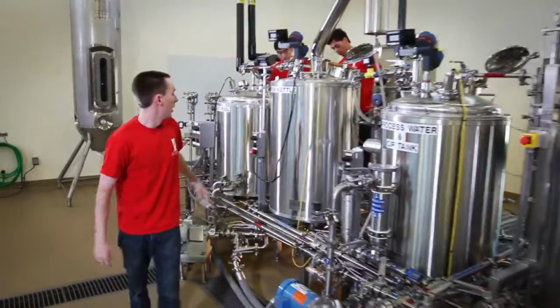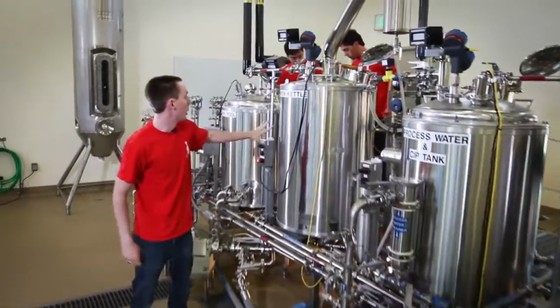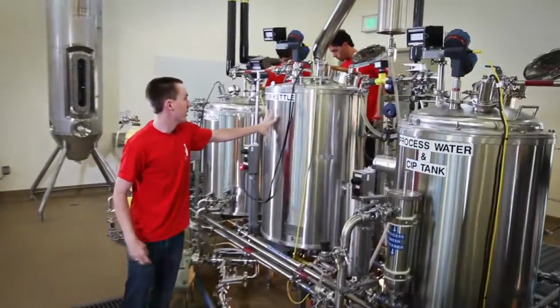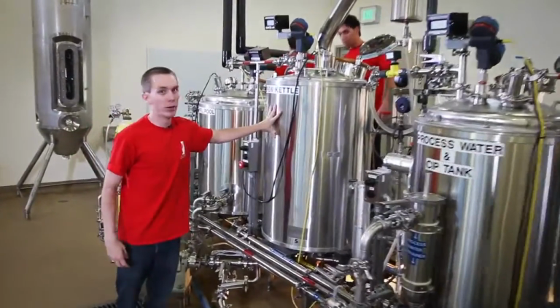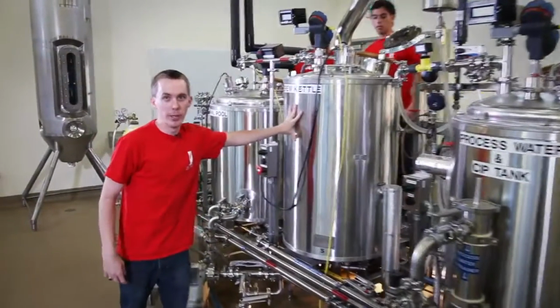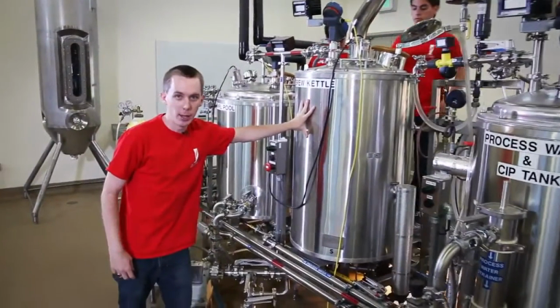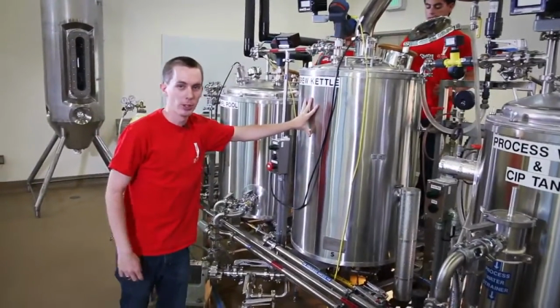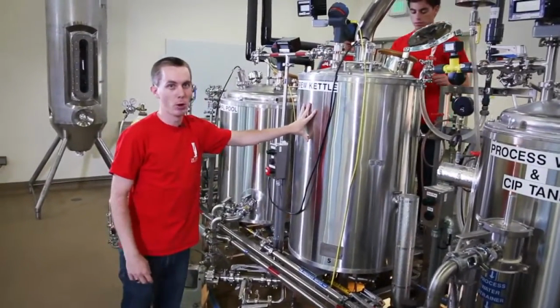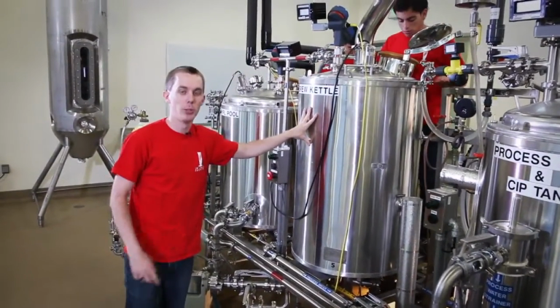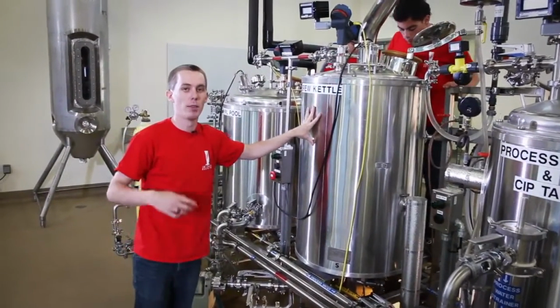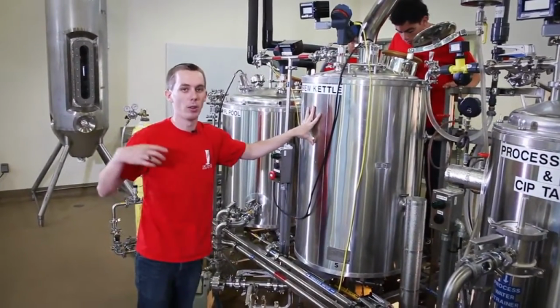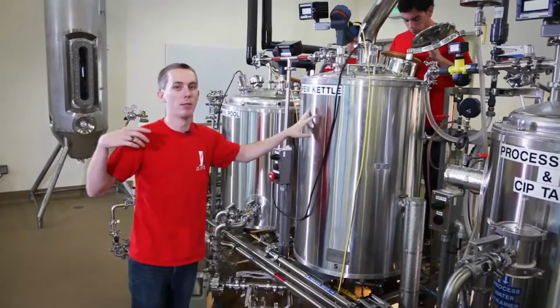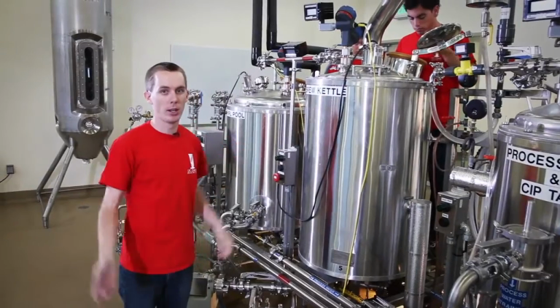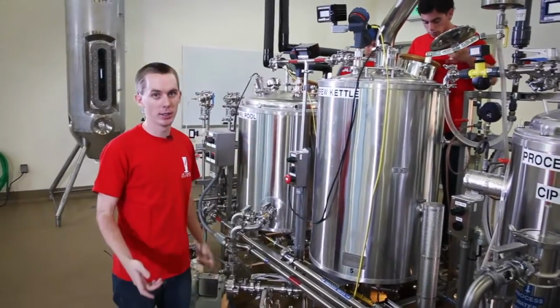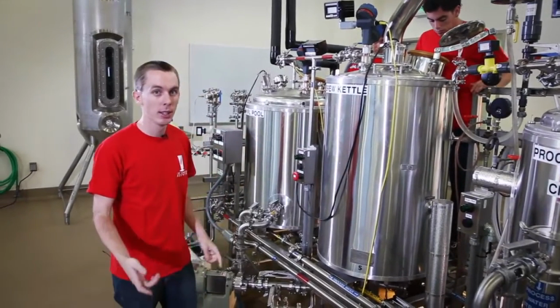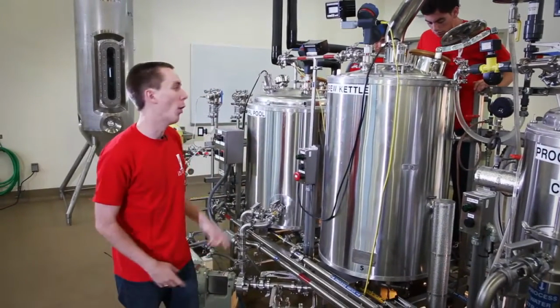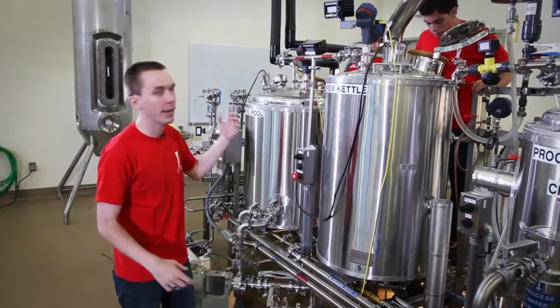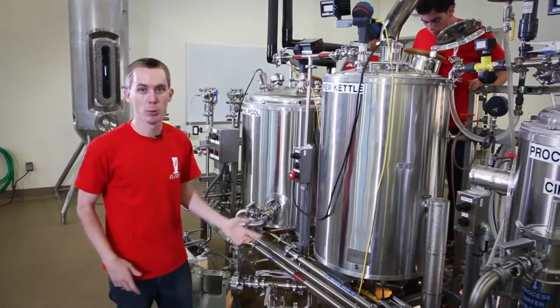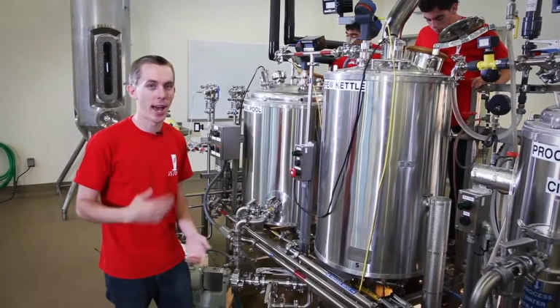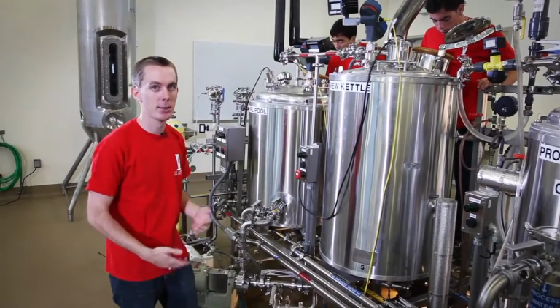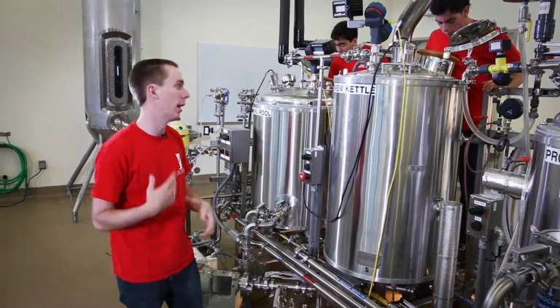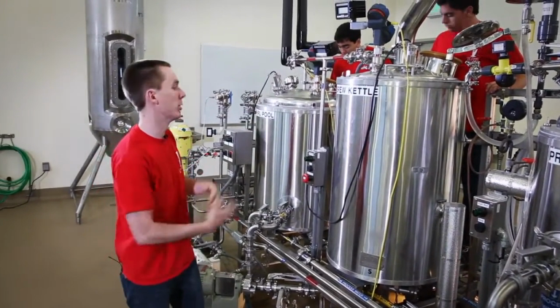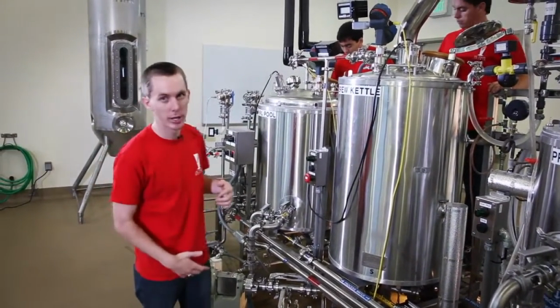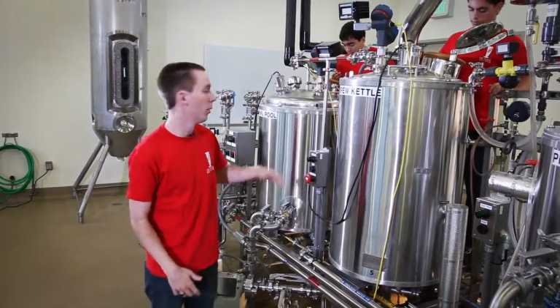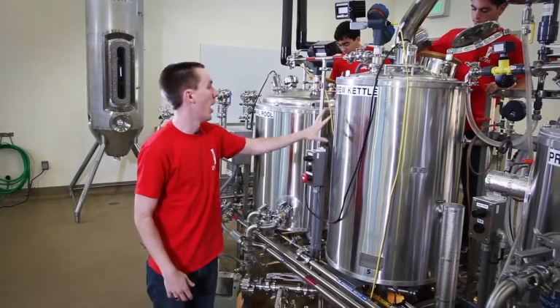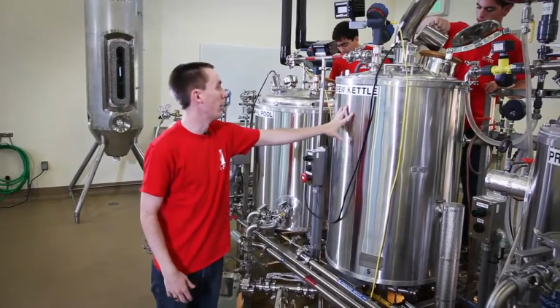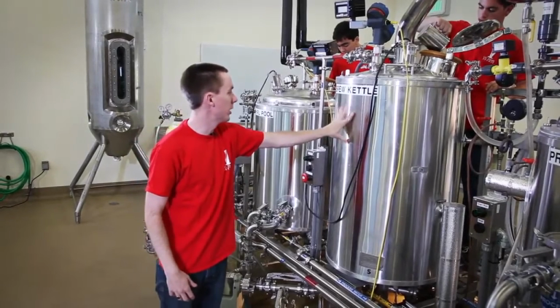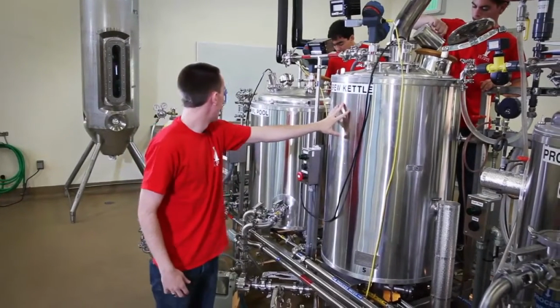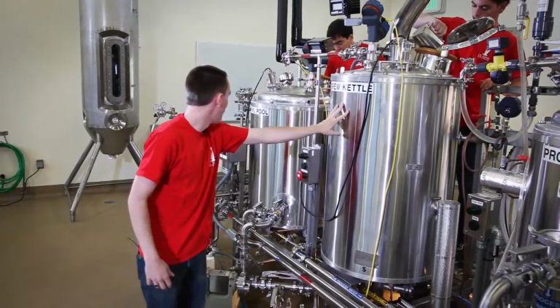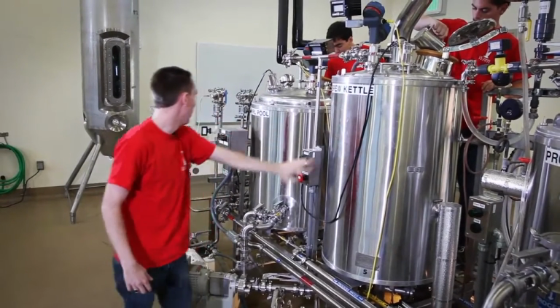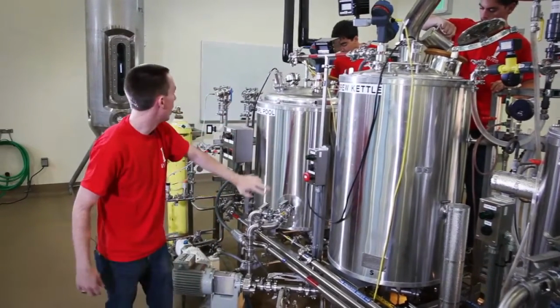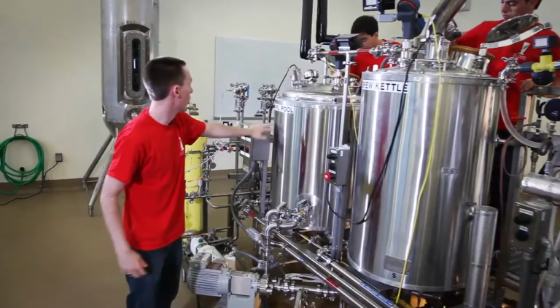Once we get this to the brew kettle, we heat it up so it starts to boil. We drive off all the volatile flavors and add in hops, which add acids and help preserve the beer. Following that, we go to the Whirlpool.